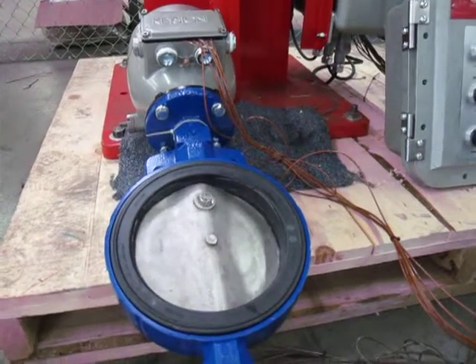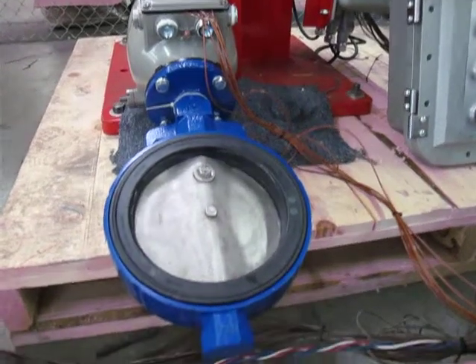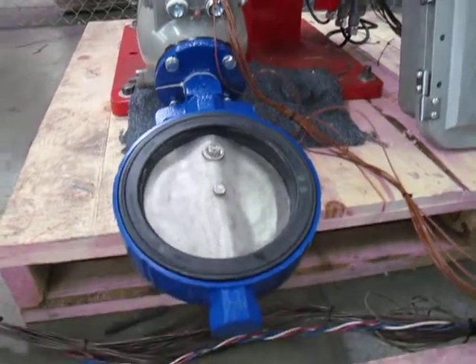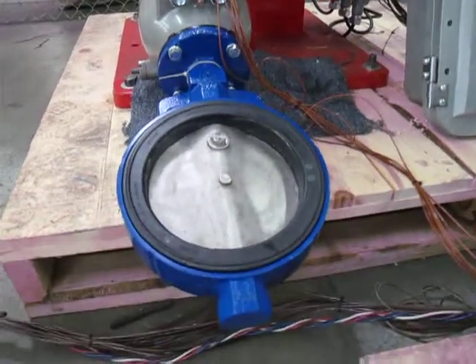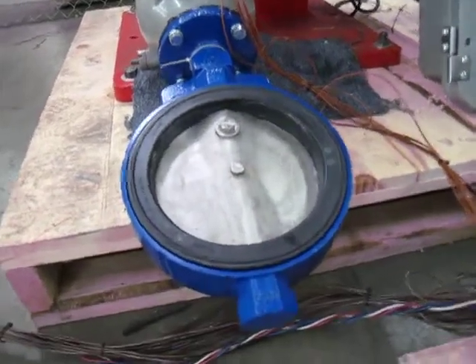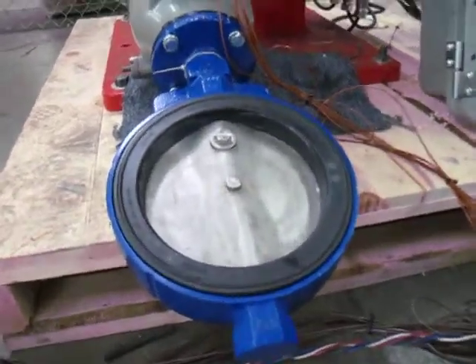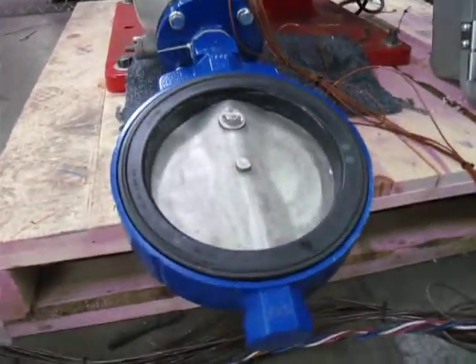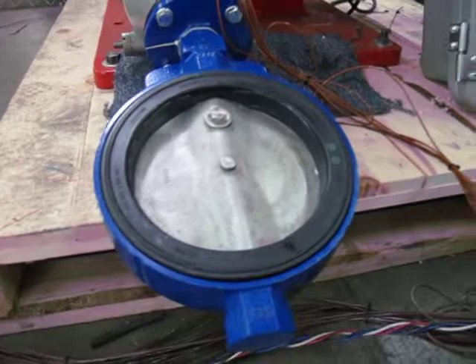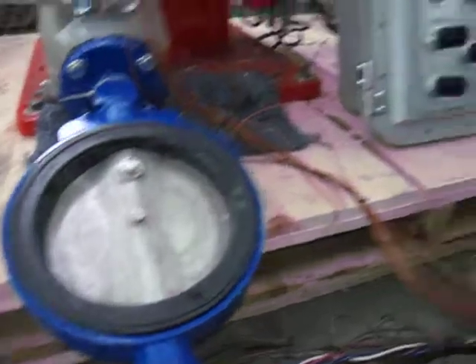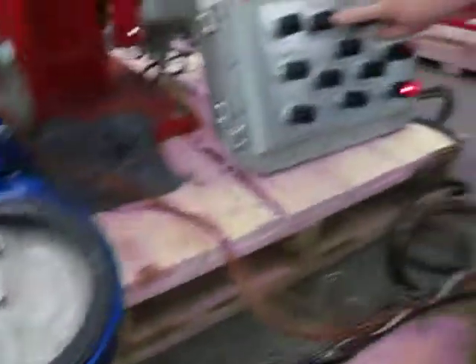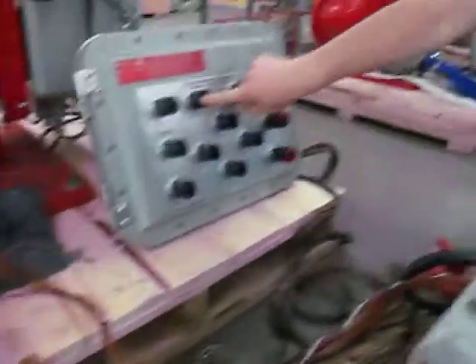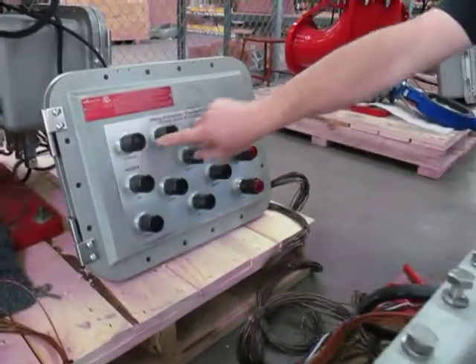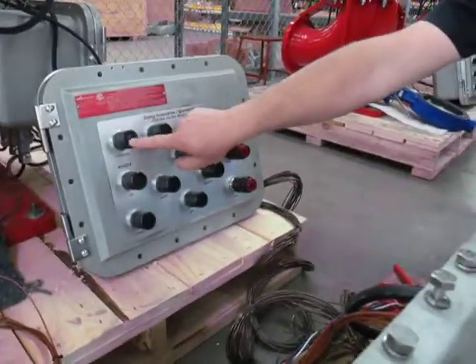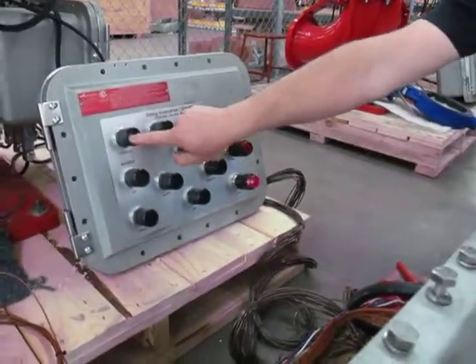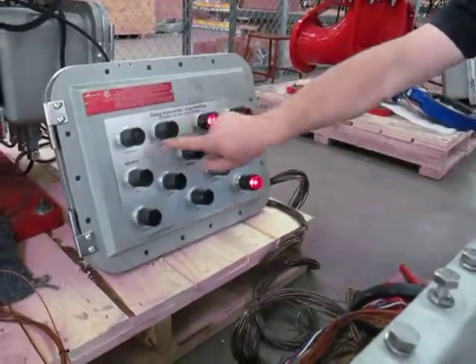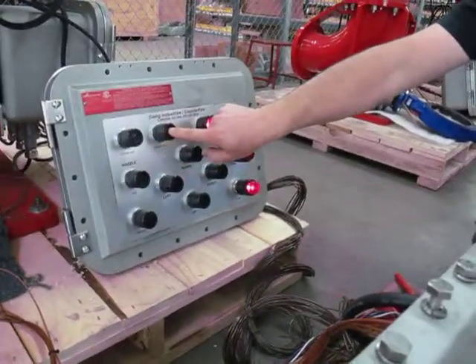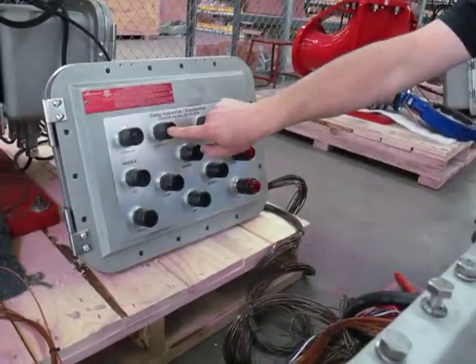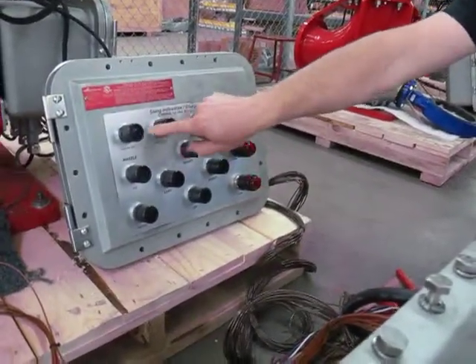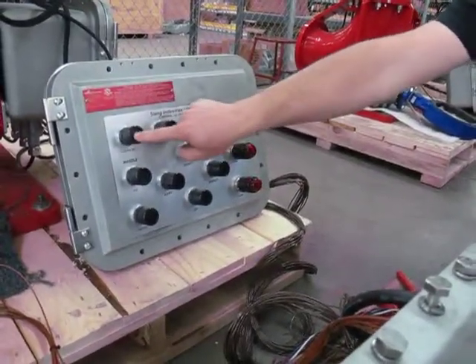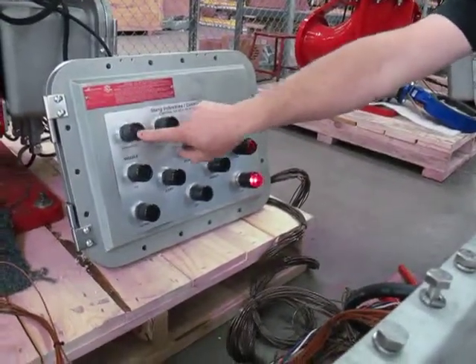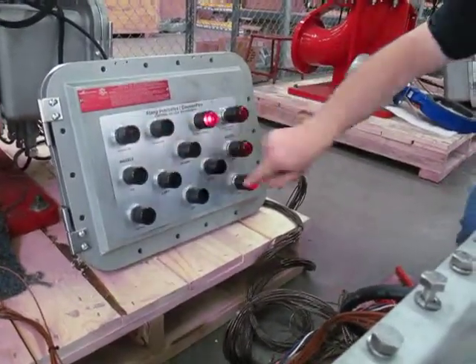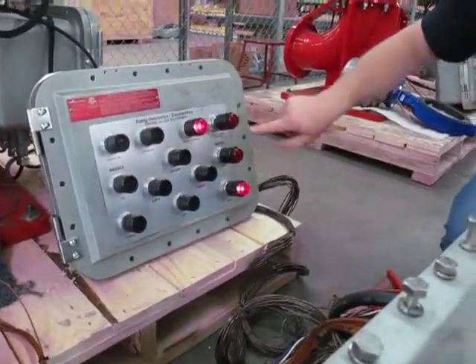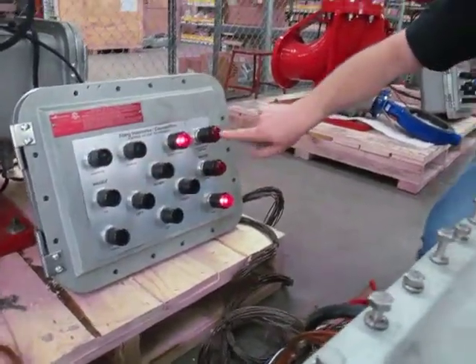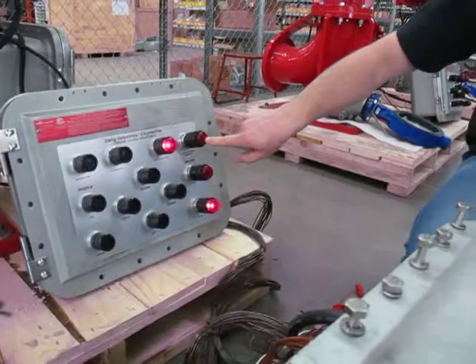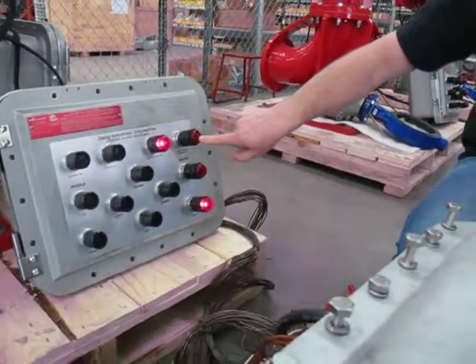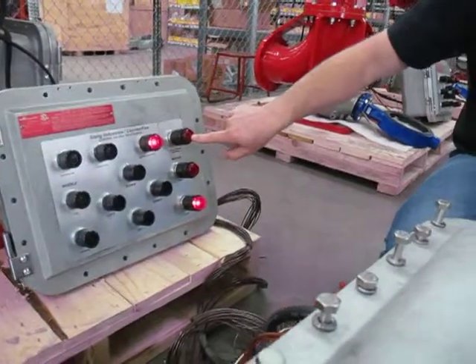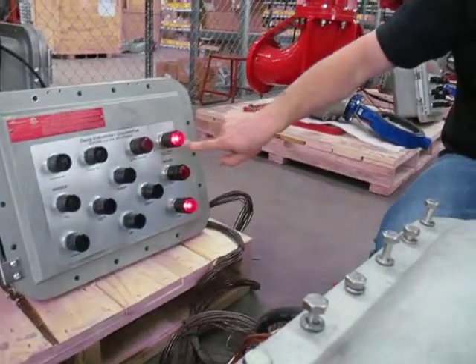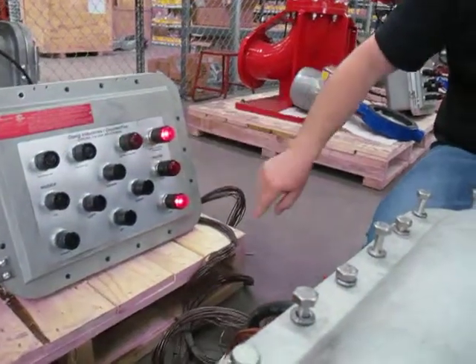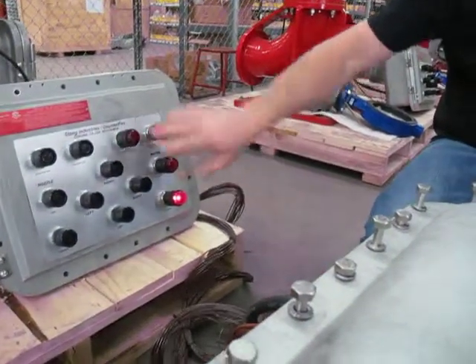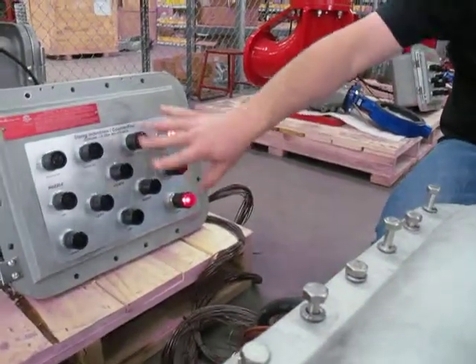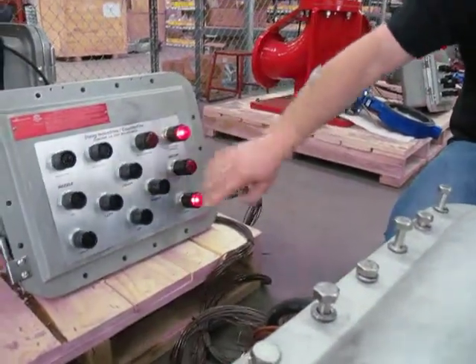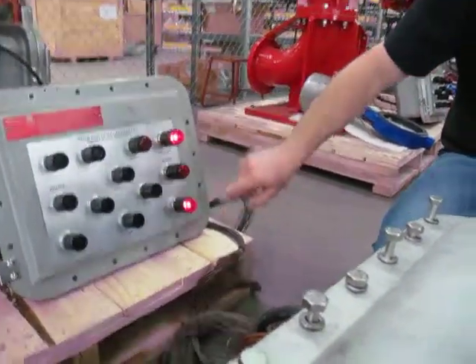The operator can also turn the system on and off from local control. We'll transfer back over to local control and now he has full control here.